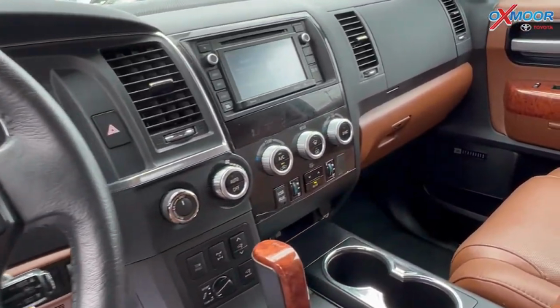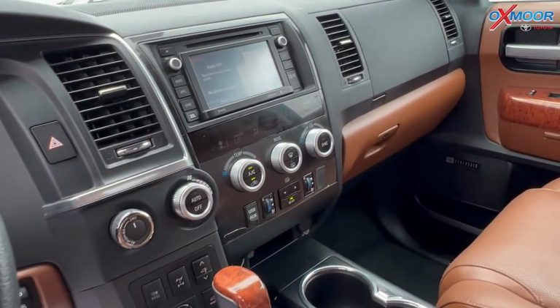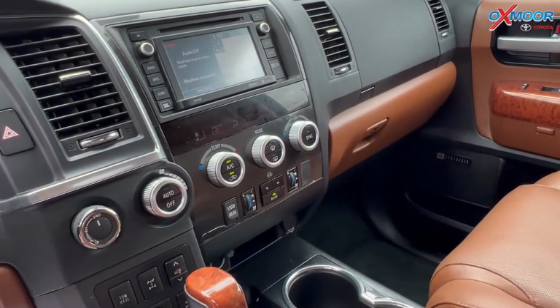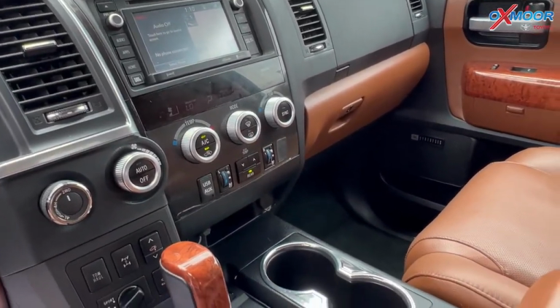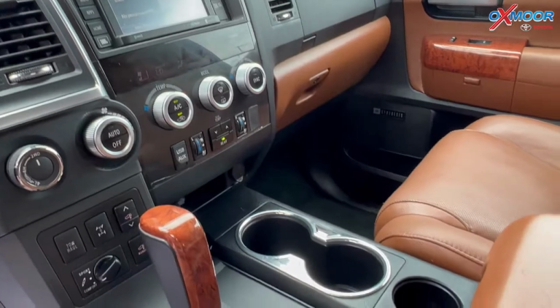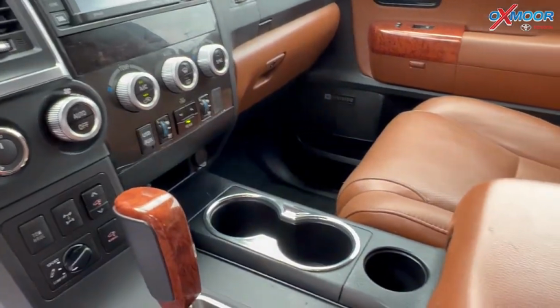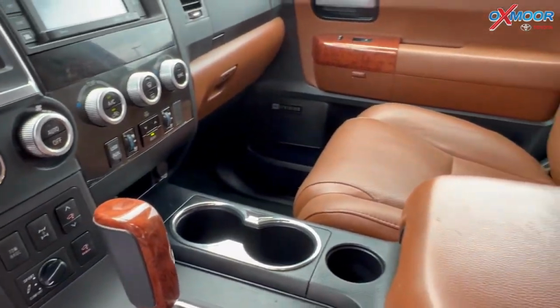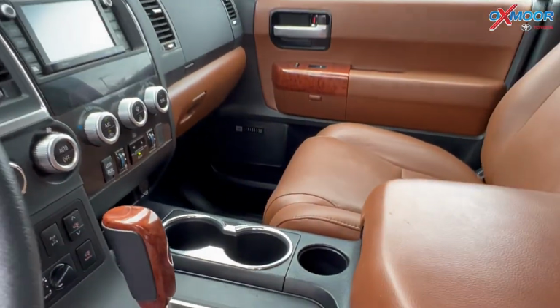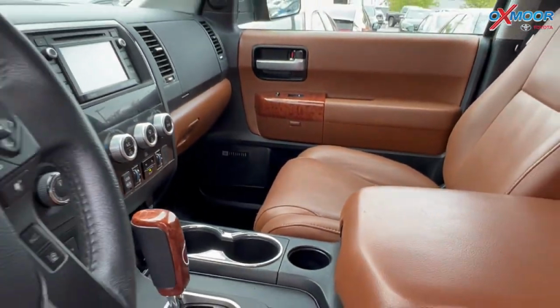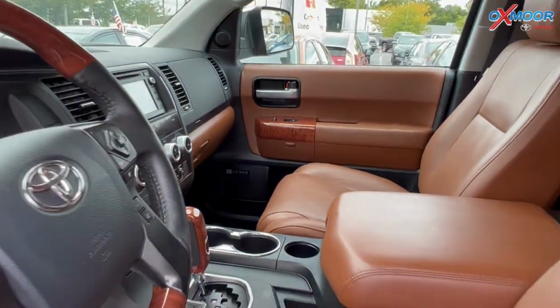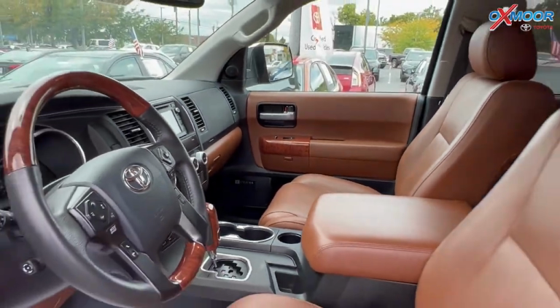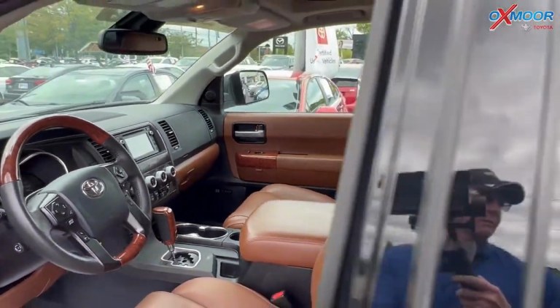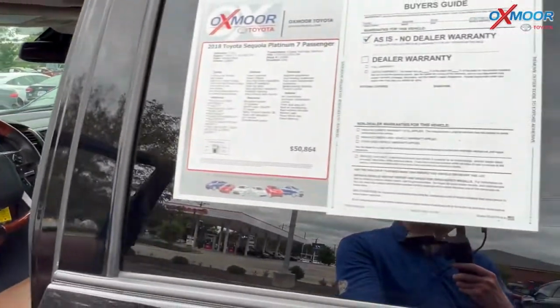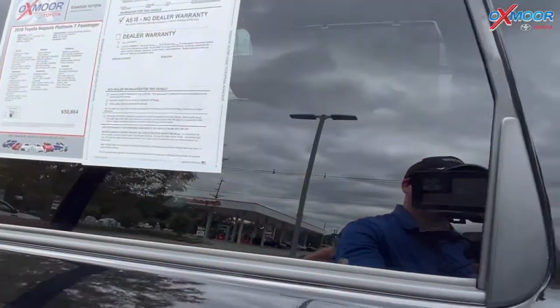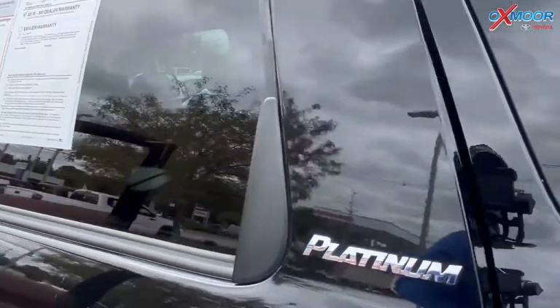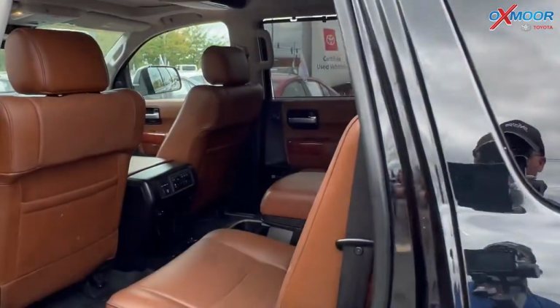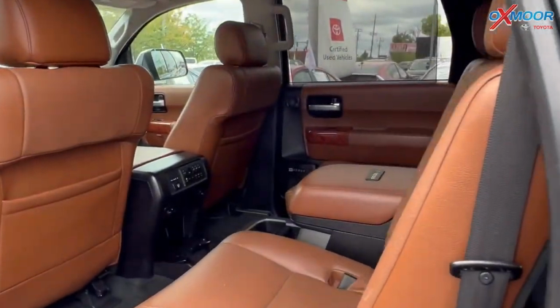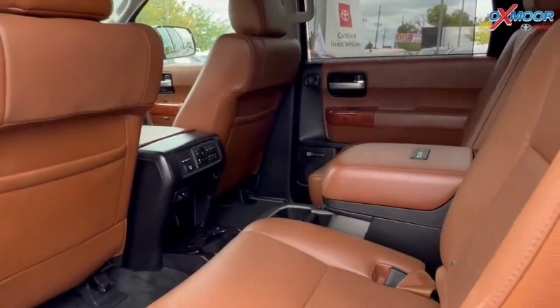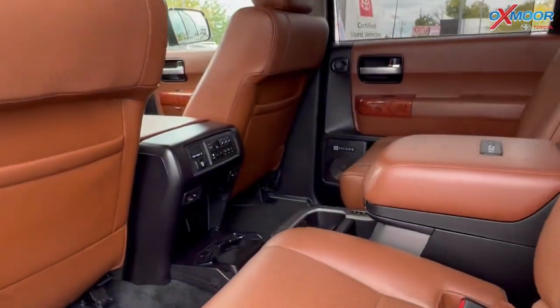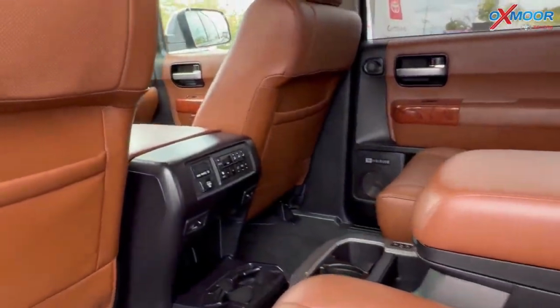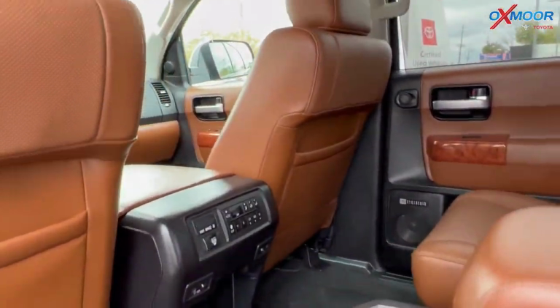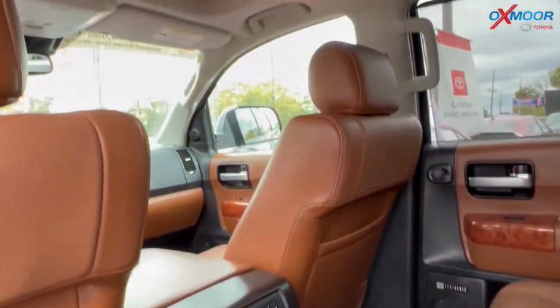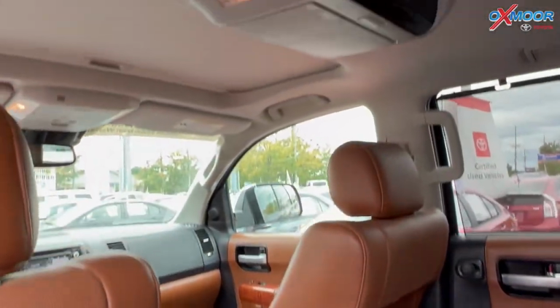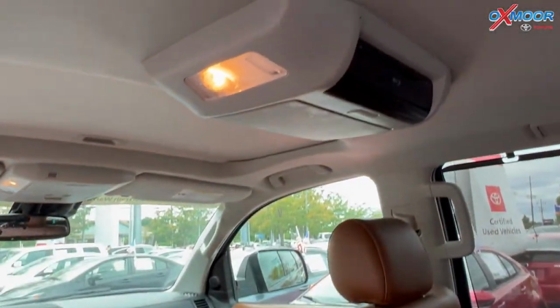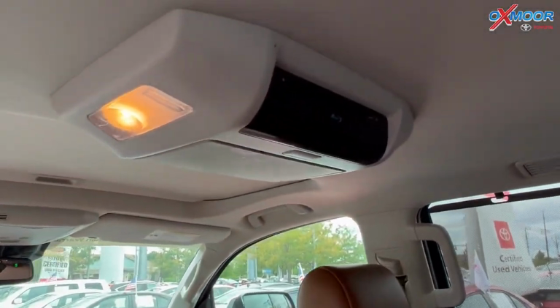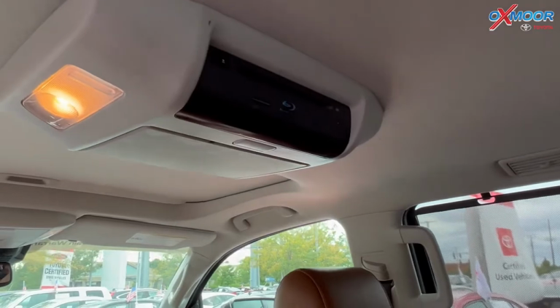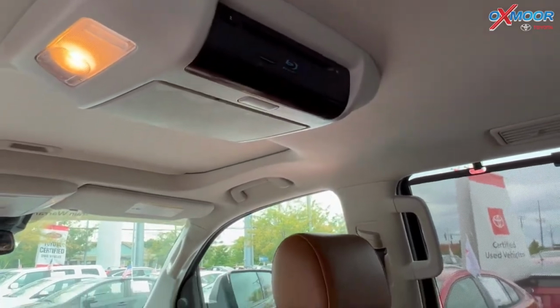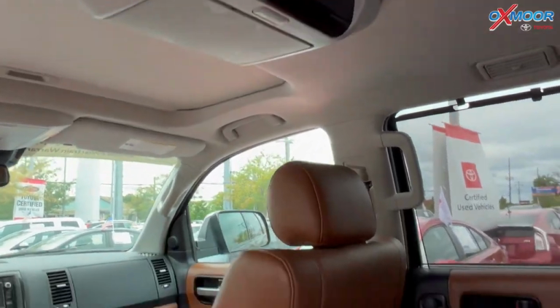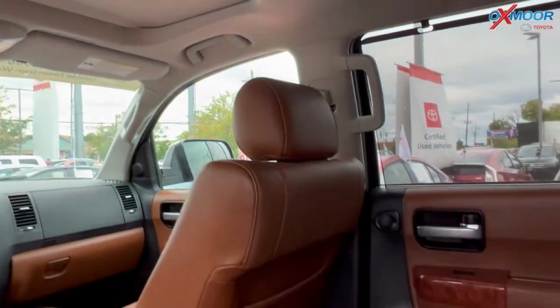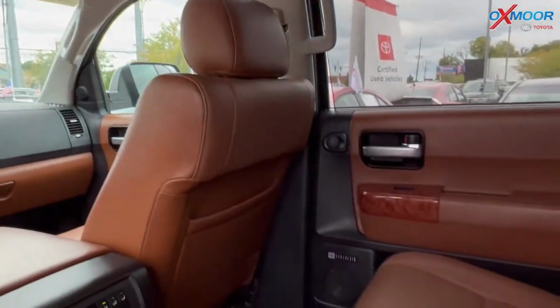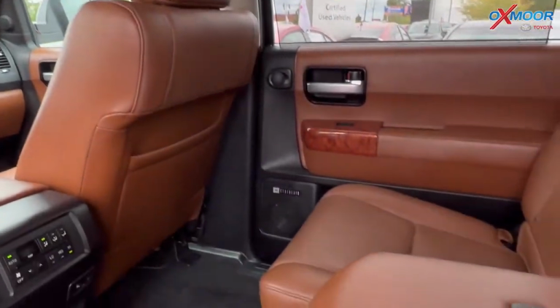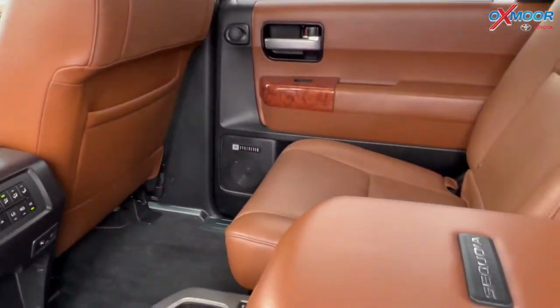There's a sunroof, Bluetooth, and a clean Carfax. That interior is in a brown leather. The mileage is 71,813 and the price is $50,864.